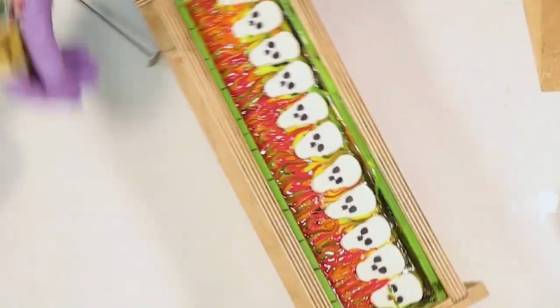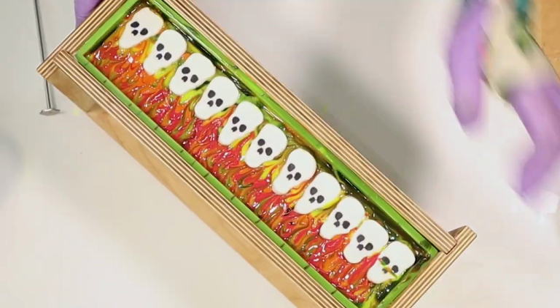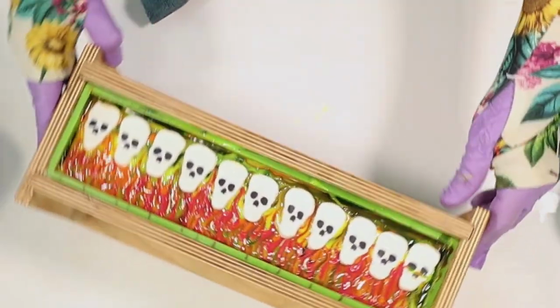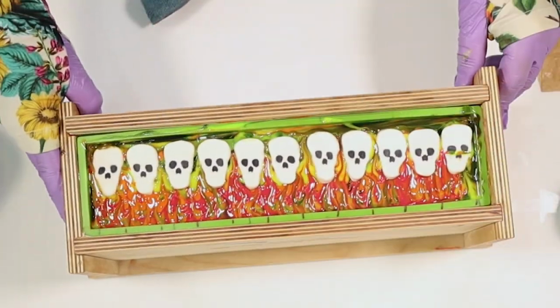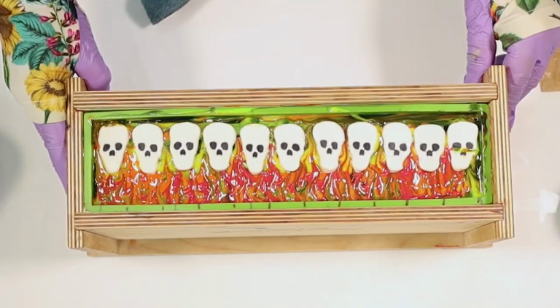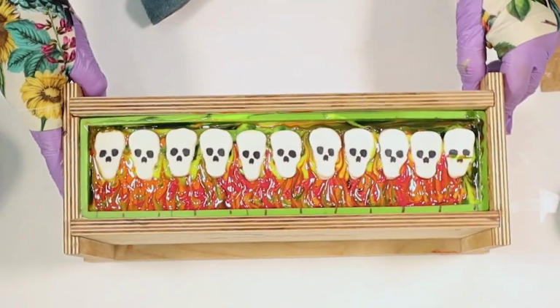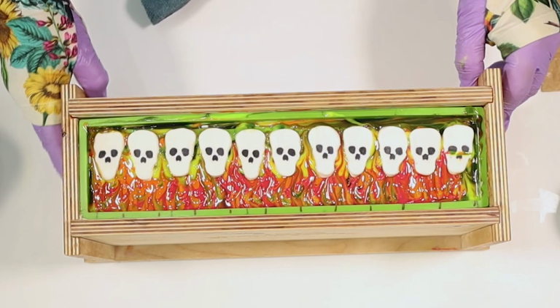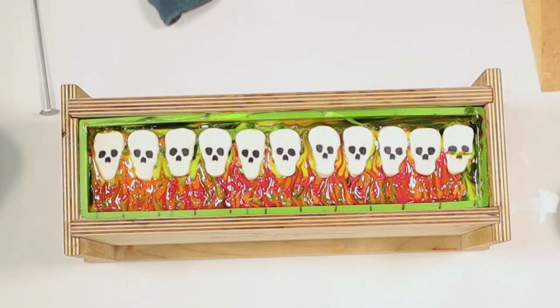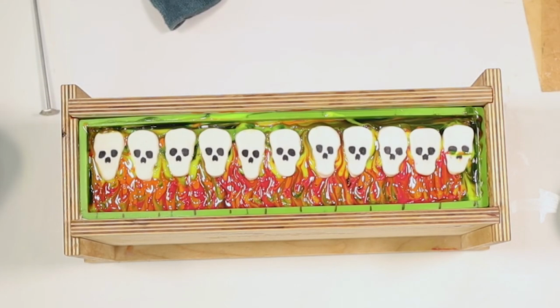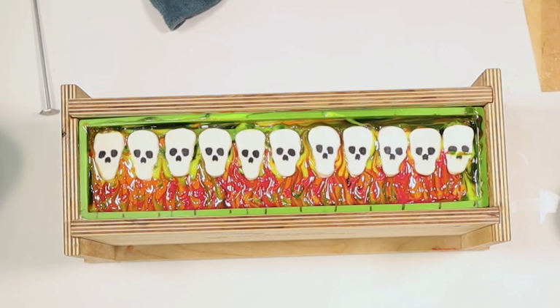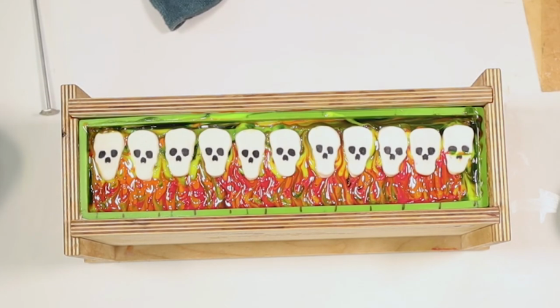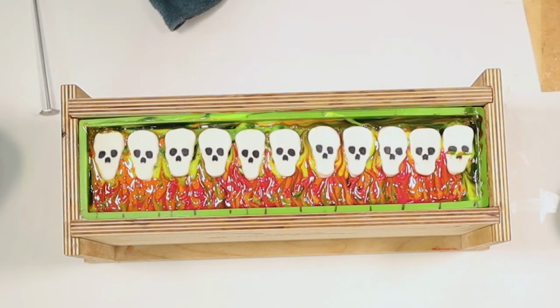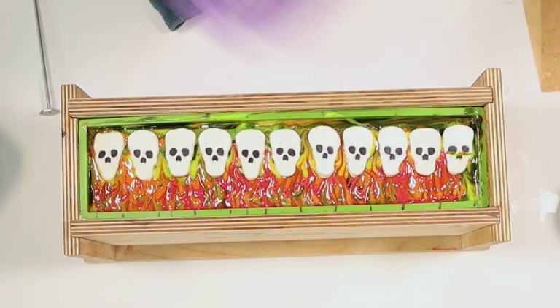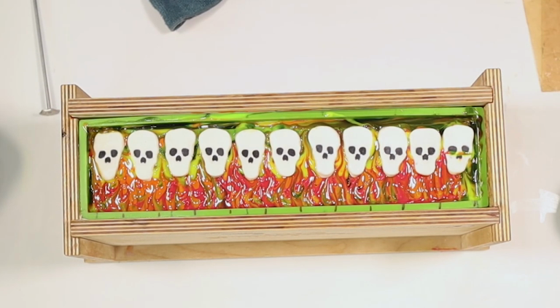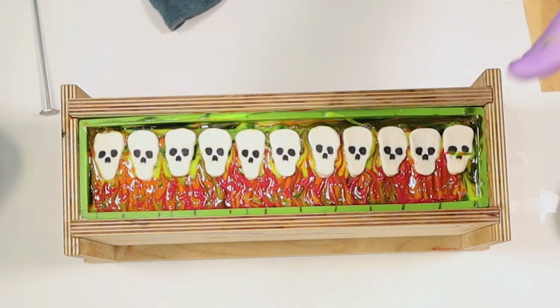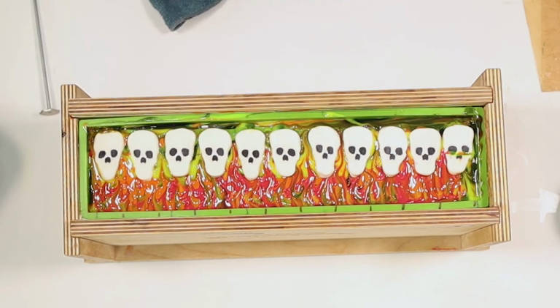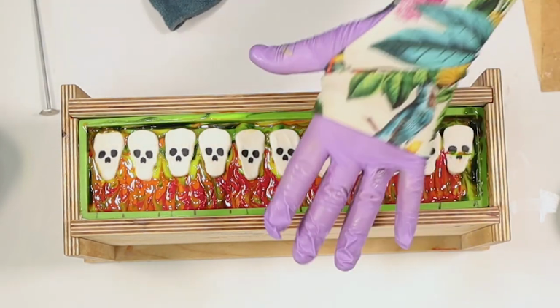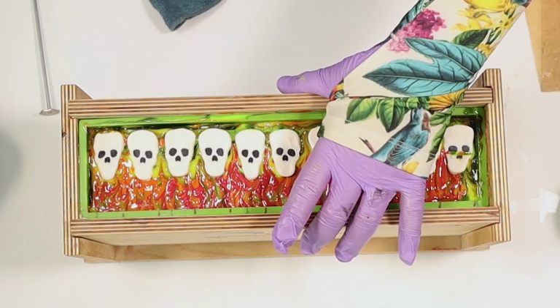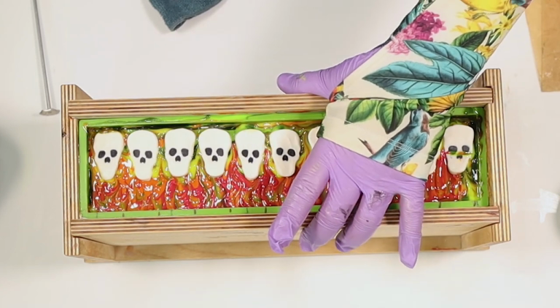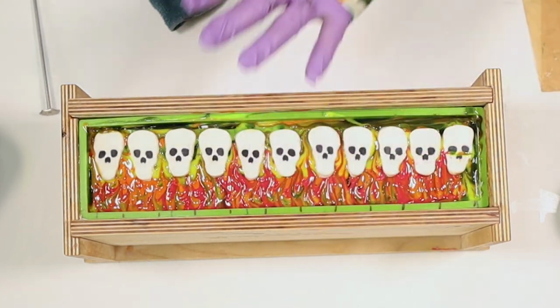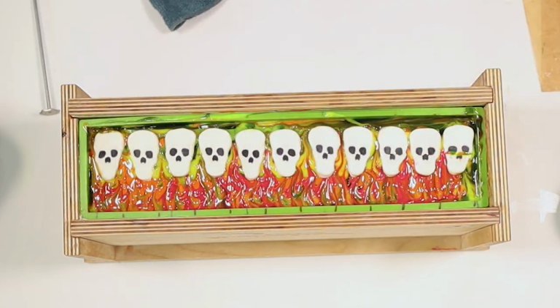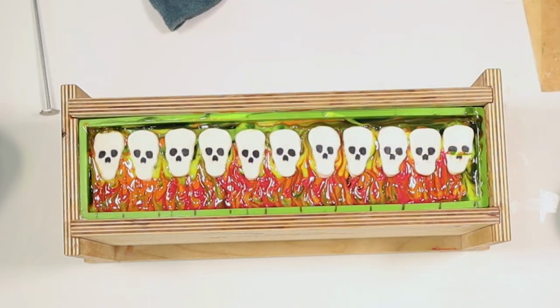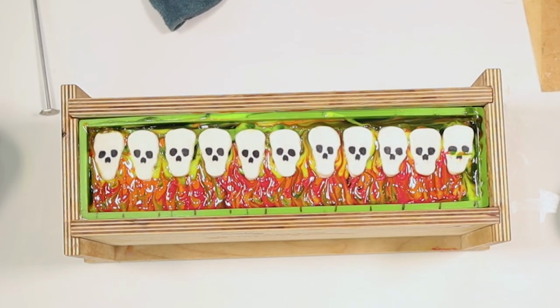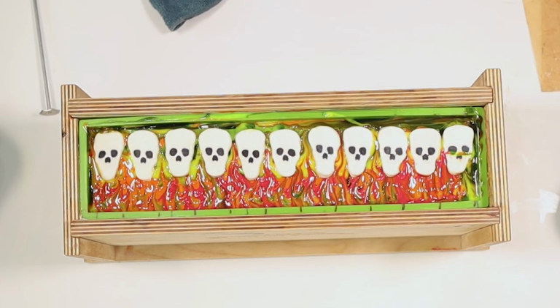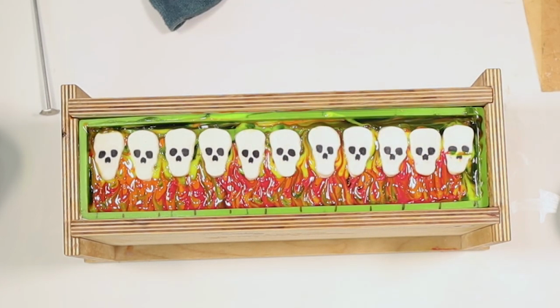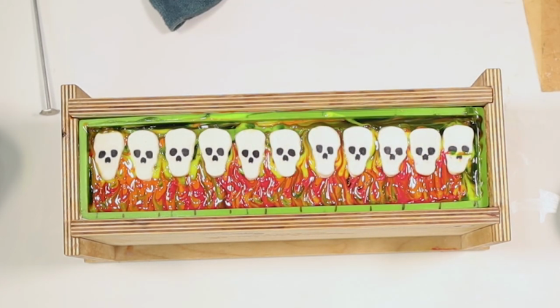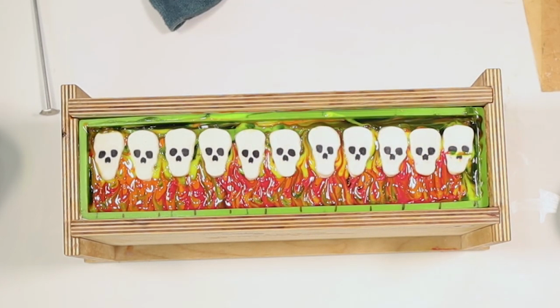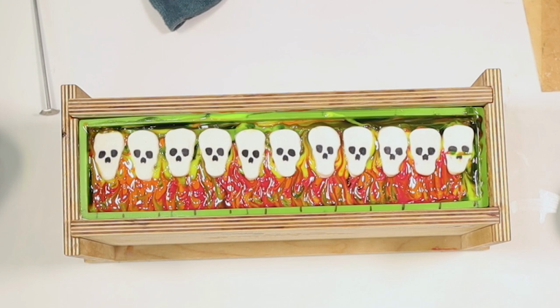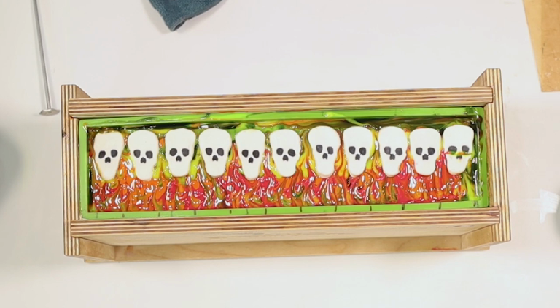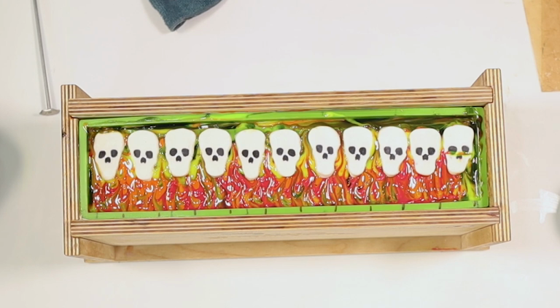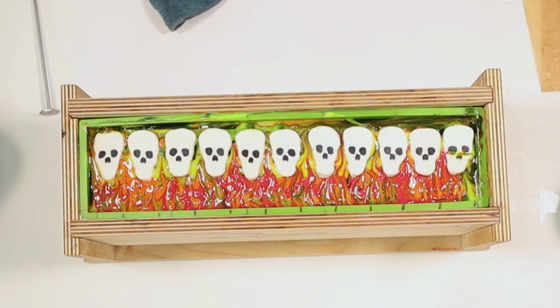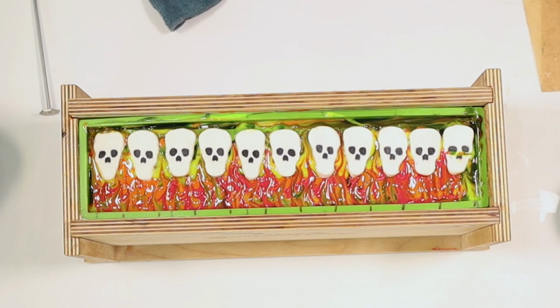So there we are with our skulls on fire — soap! Into the oven. CPOP as normal: turn the oven off, it goes in, and let that sit overnight. Then we'll see how it looks tomorrow.